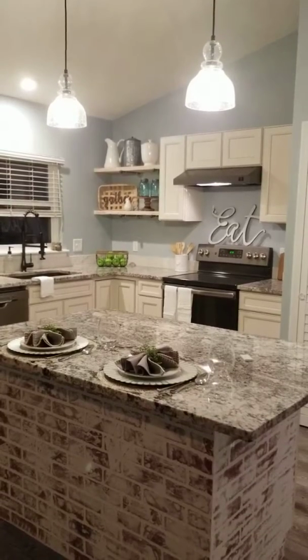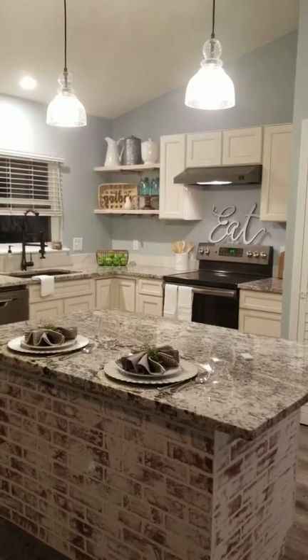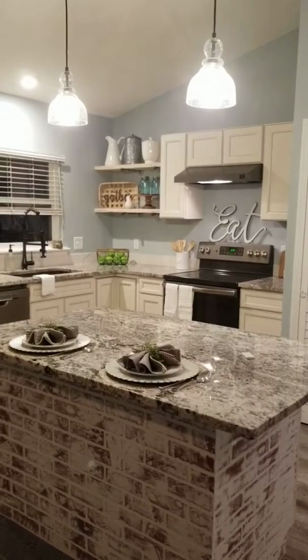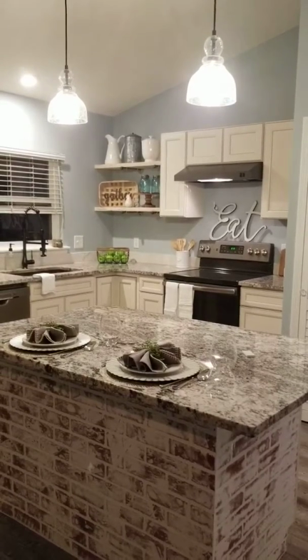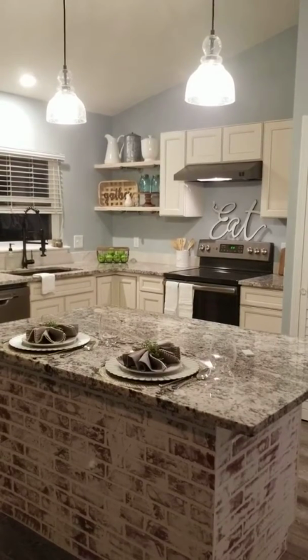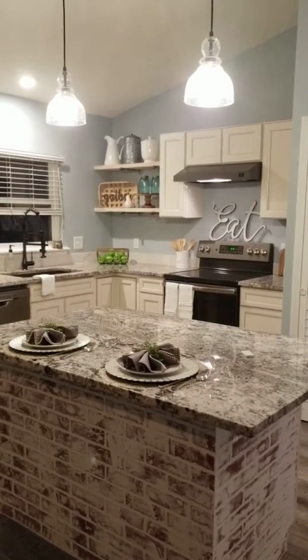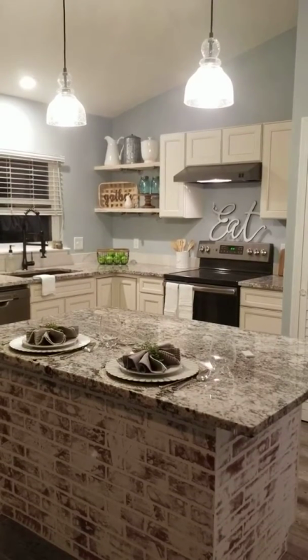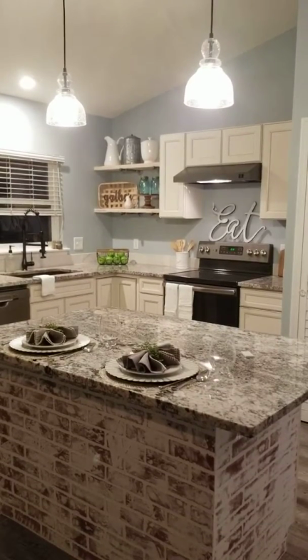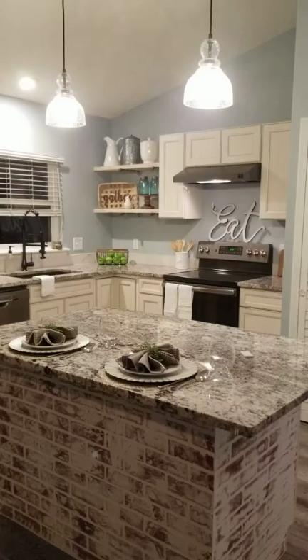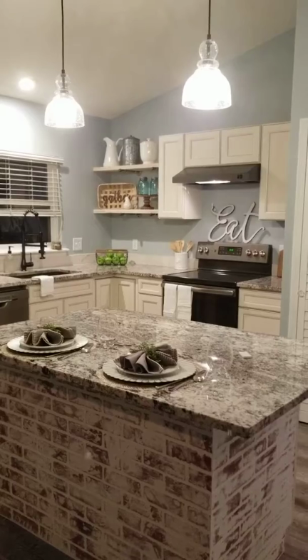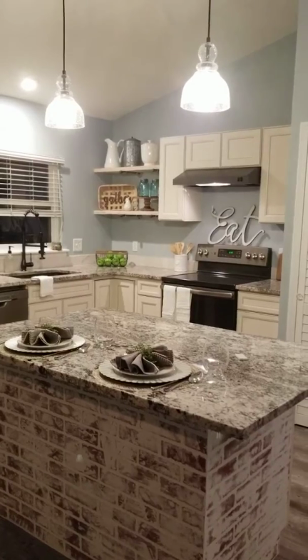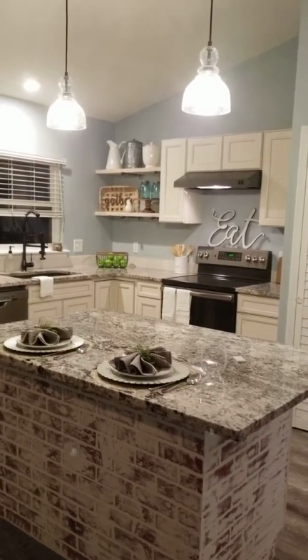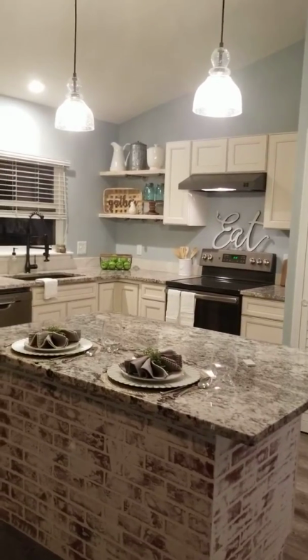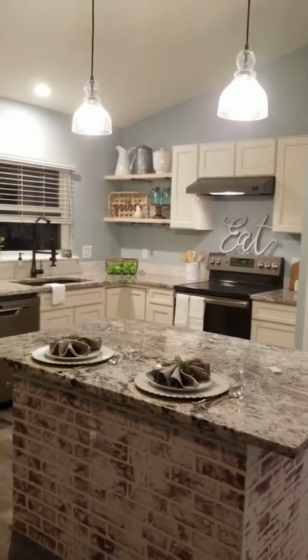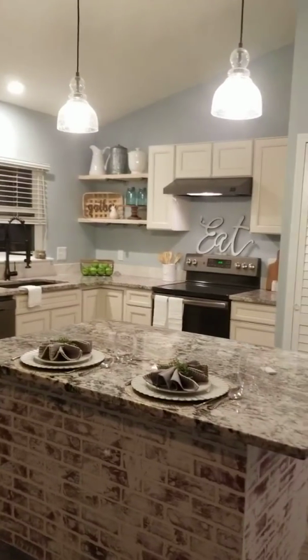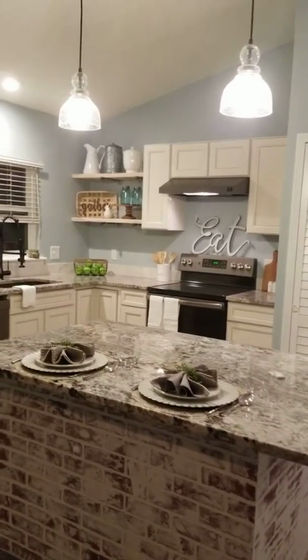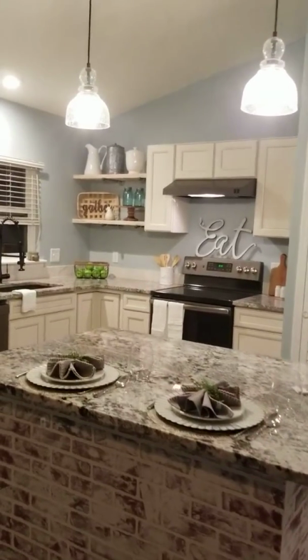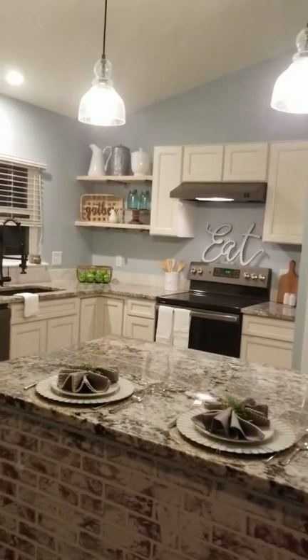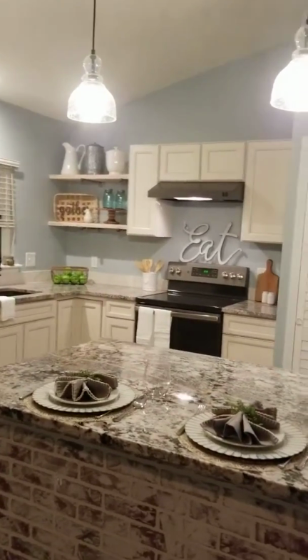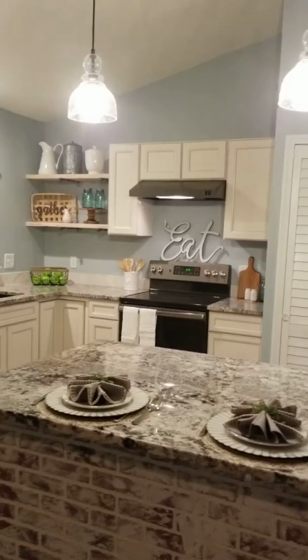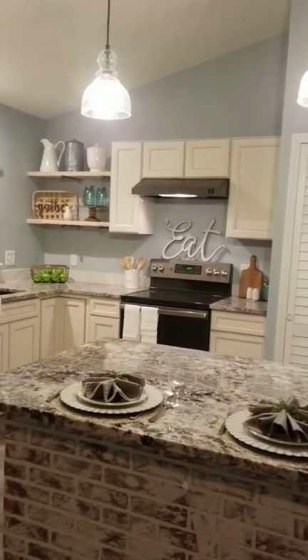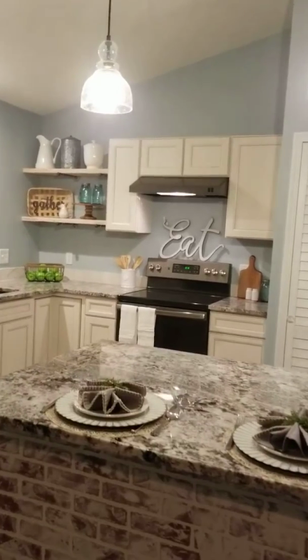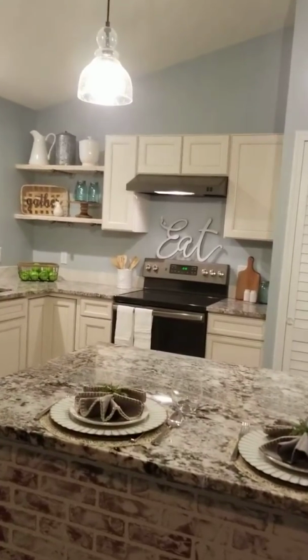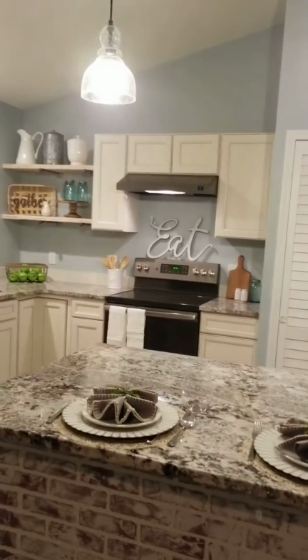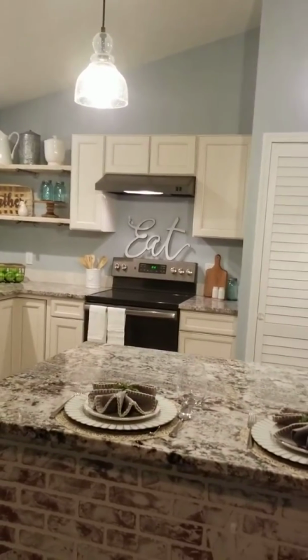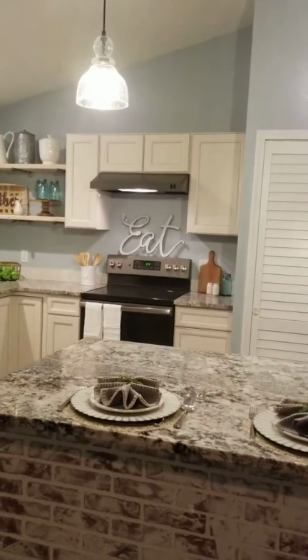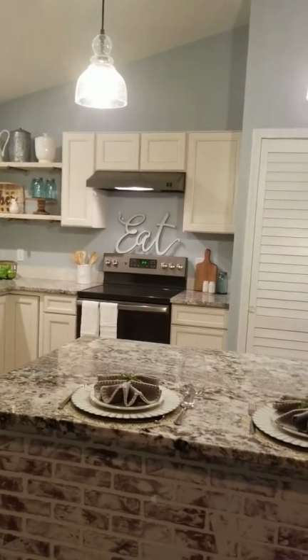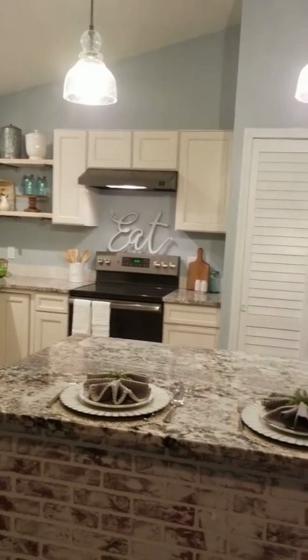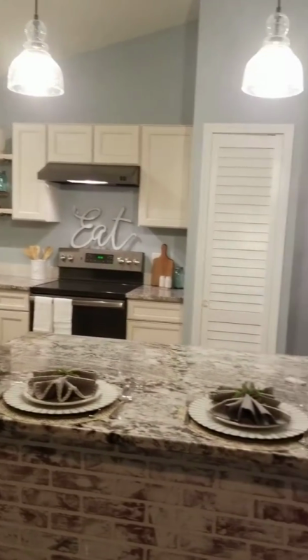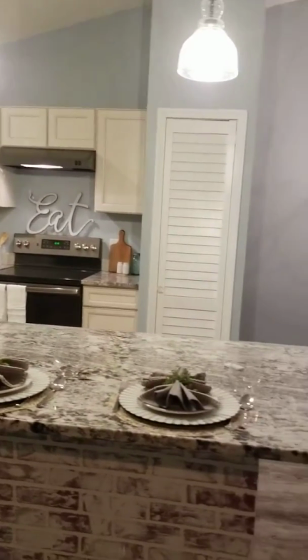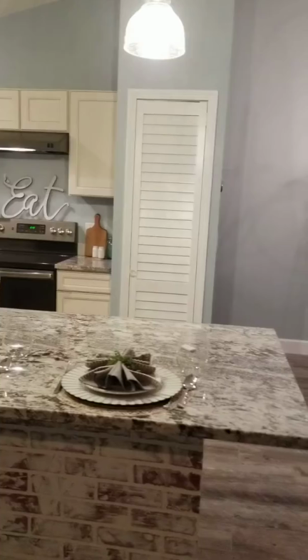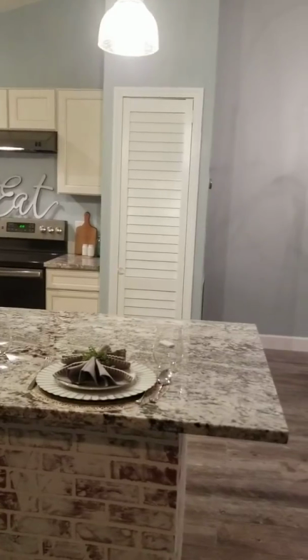Just like that, we have a staged kitchen. A staged kitchen is not about using it and function — it's about creating the imagination of what you could do with this space. So we've got two settings here.